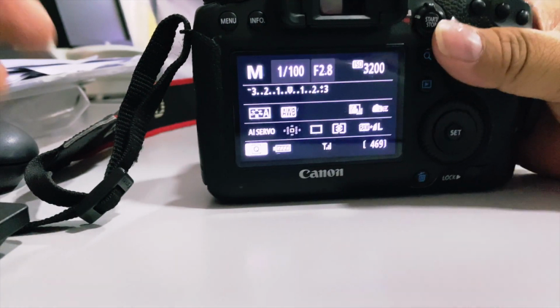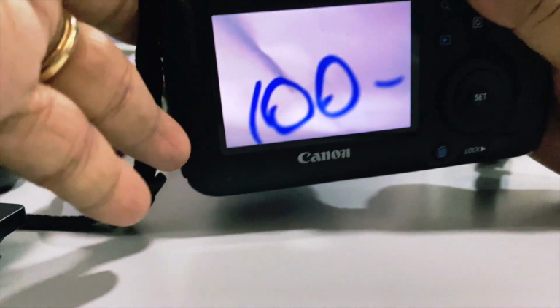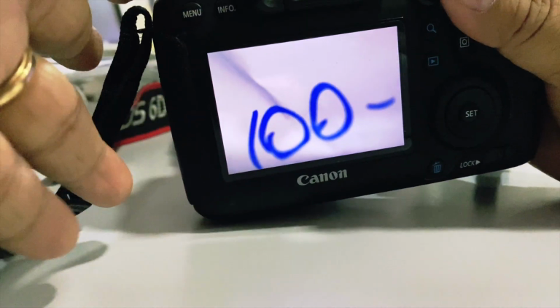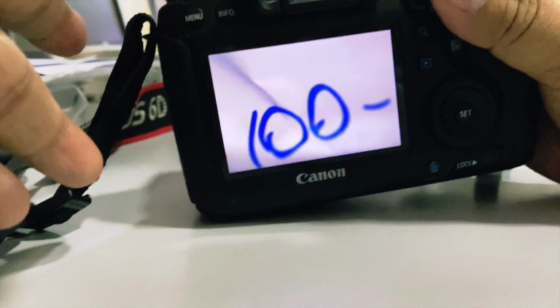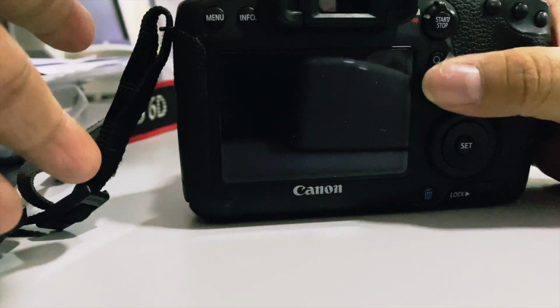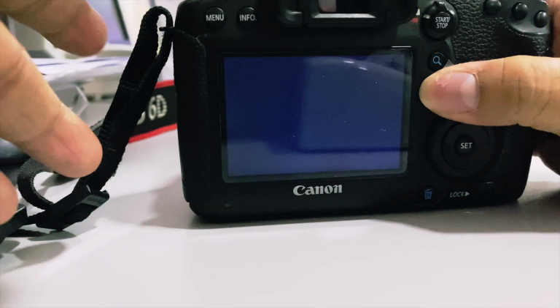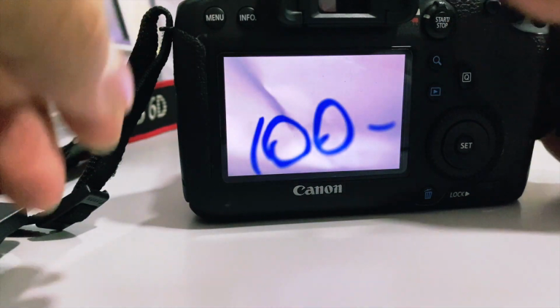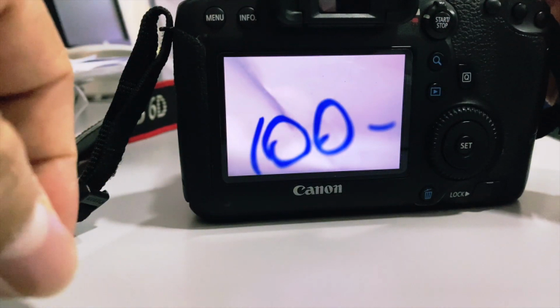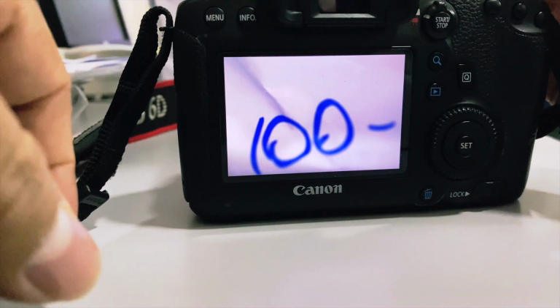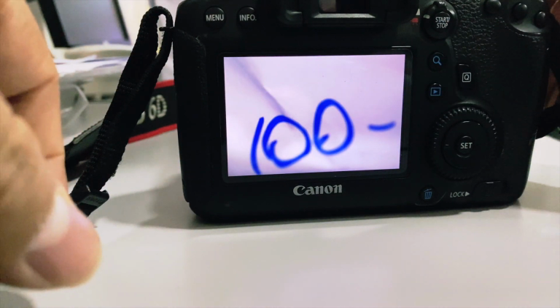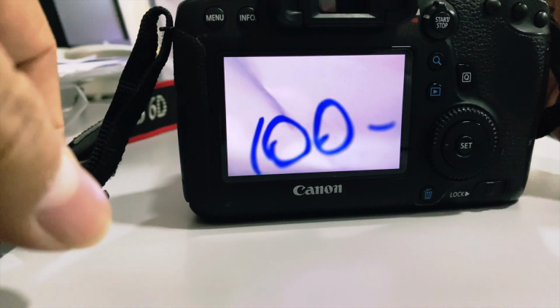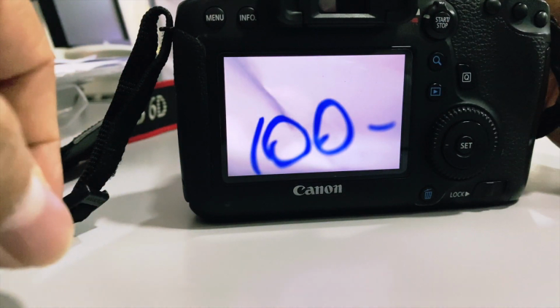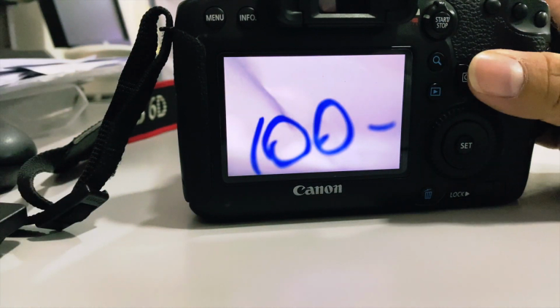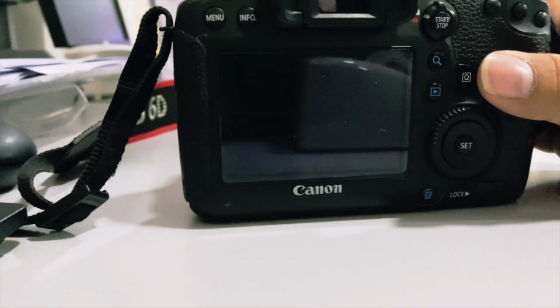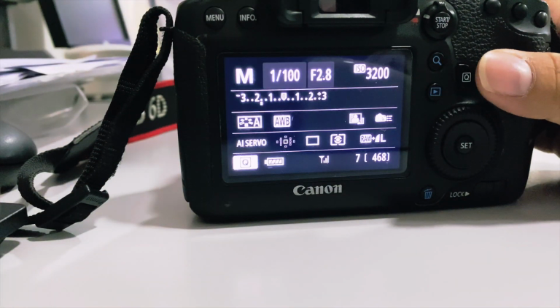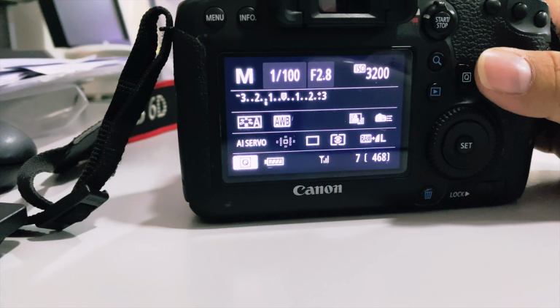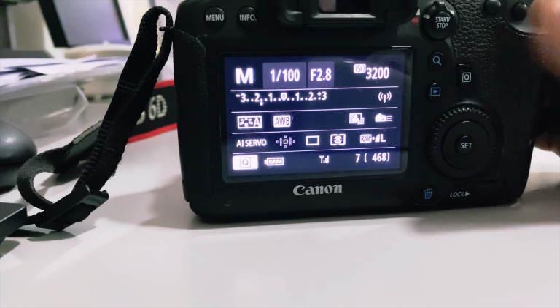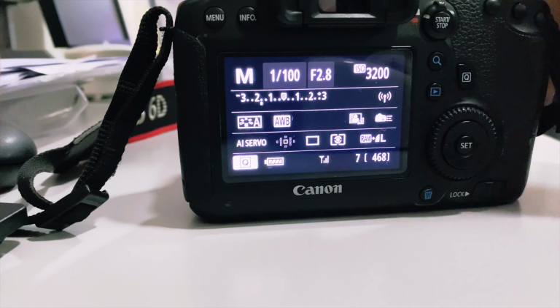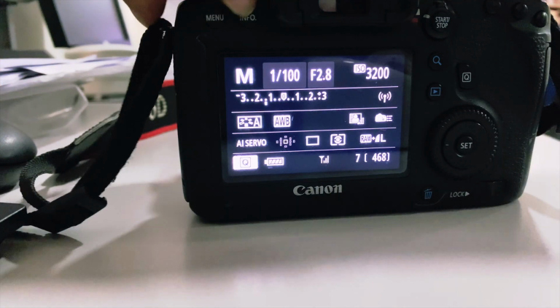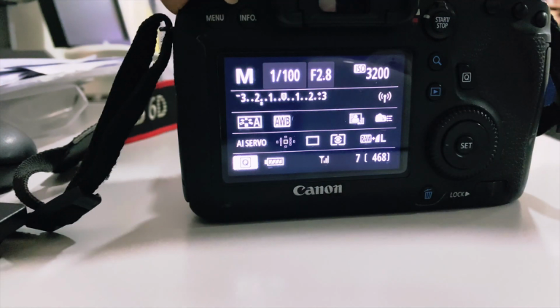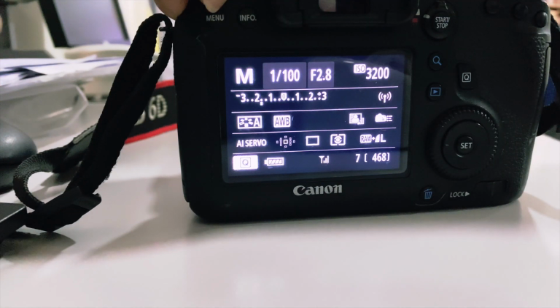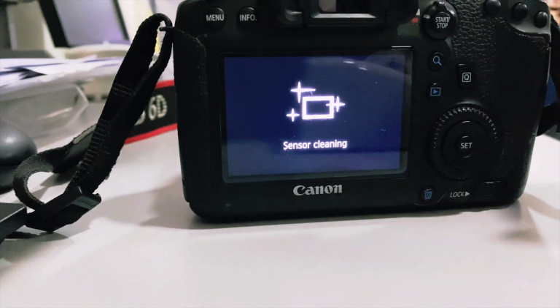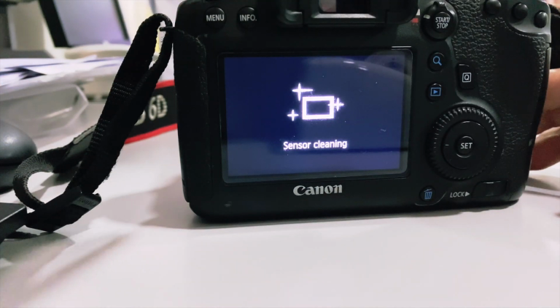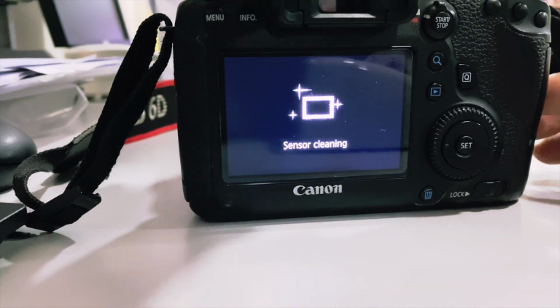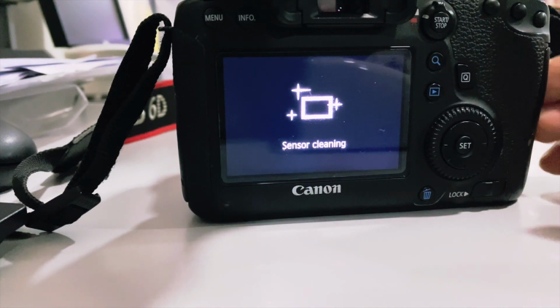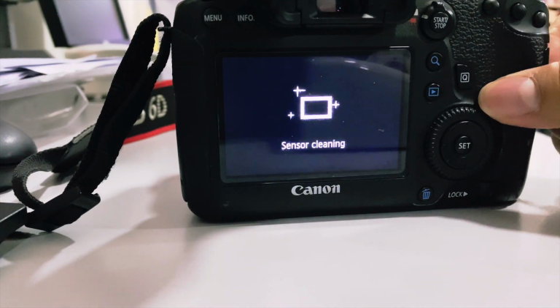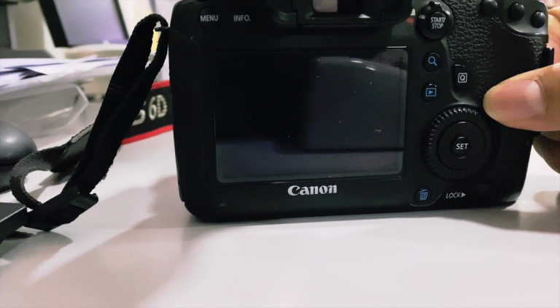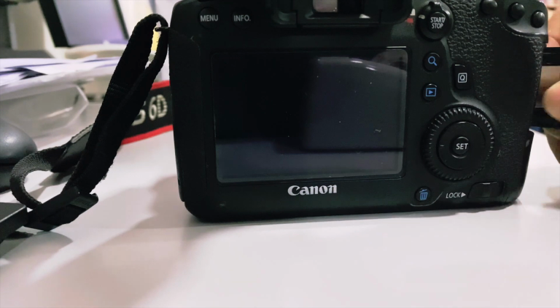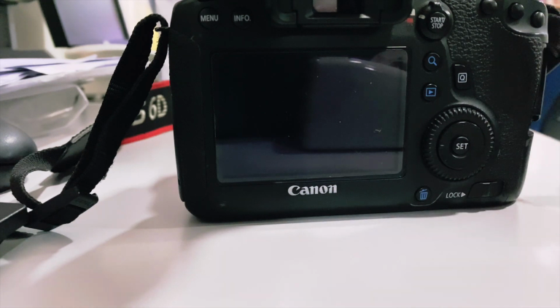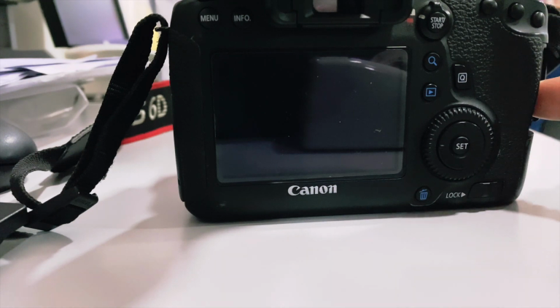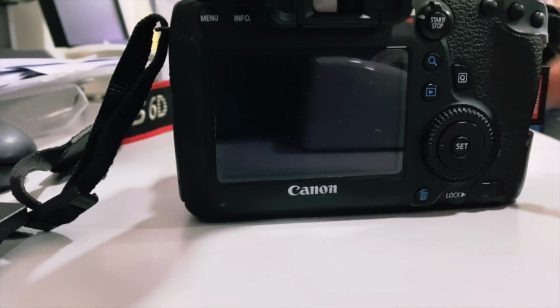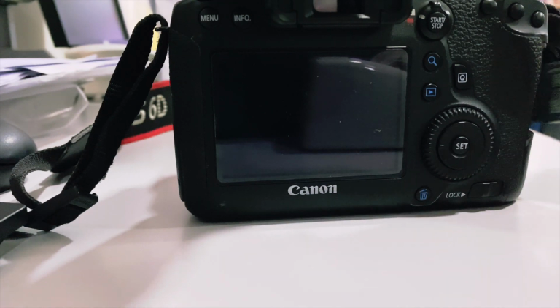As you can see, I have successfully fixed my card, and now I can use it in my camera. It works perfectly! I also saved a bunch of money without having to buy a new memory card.